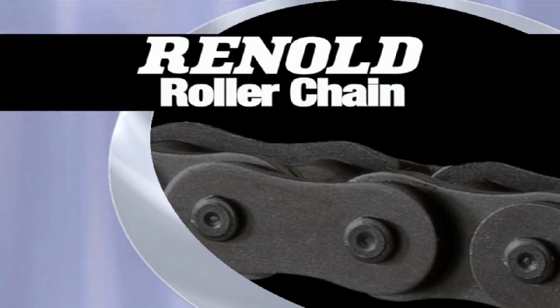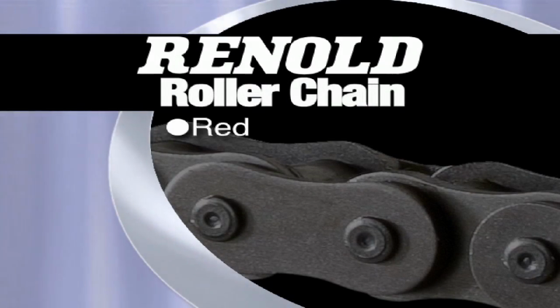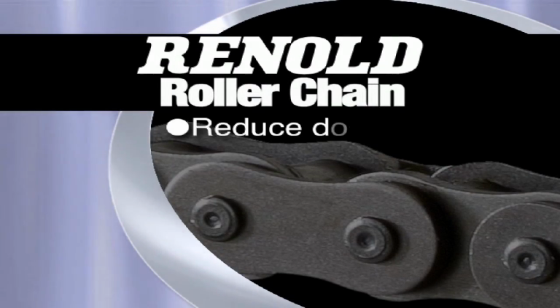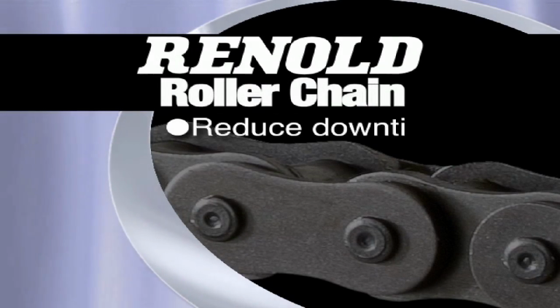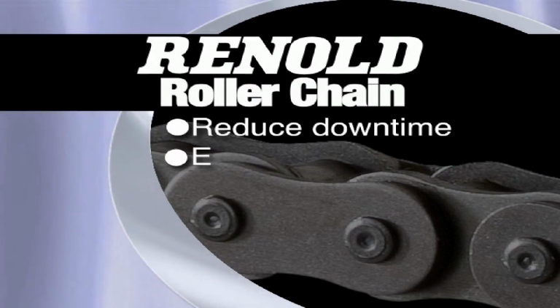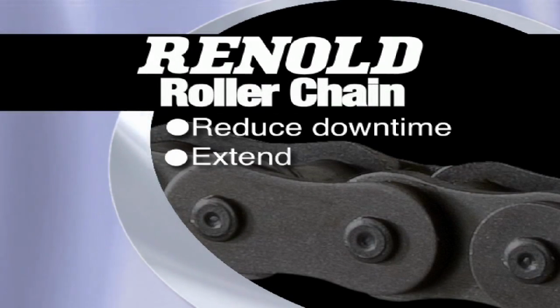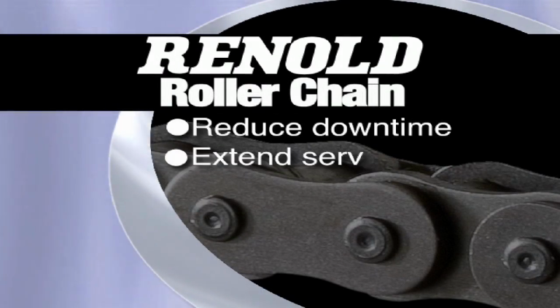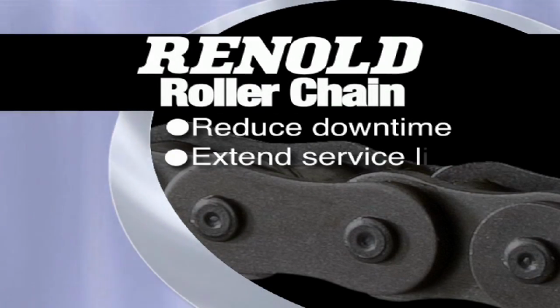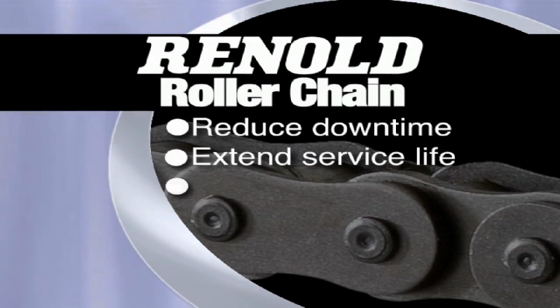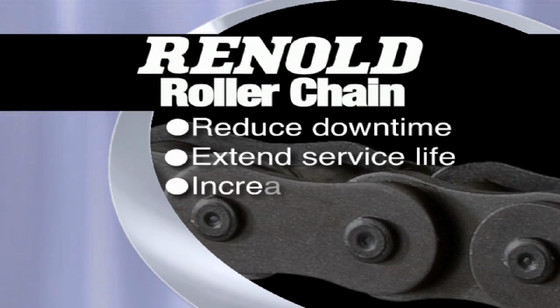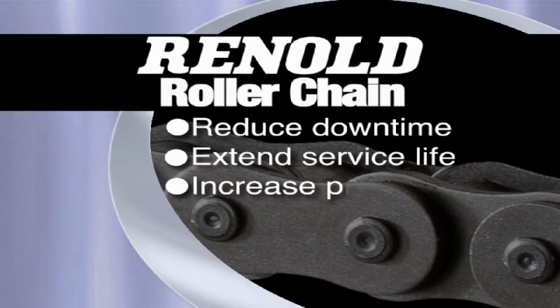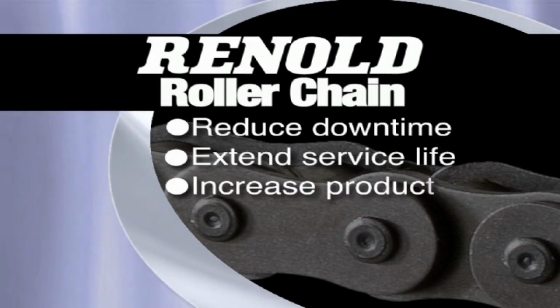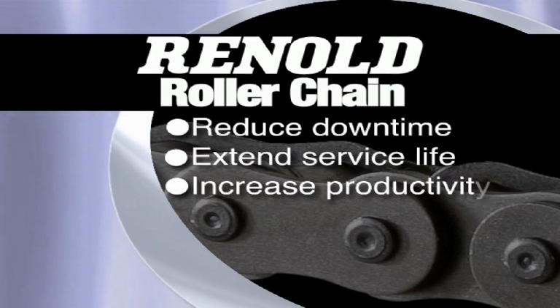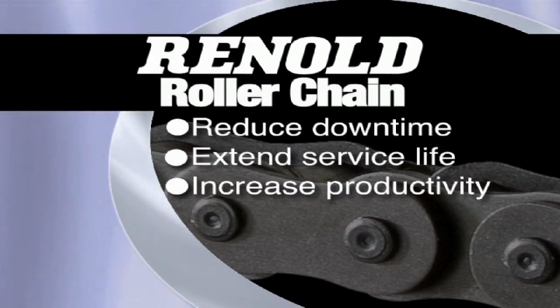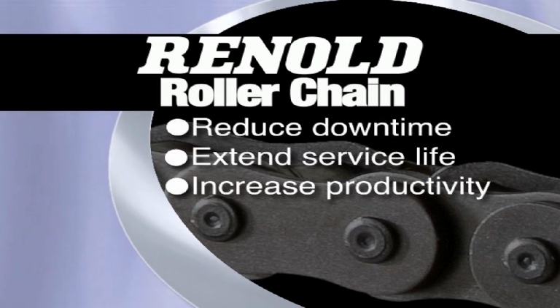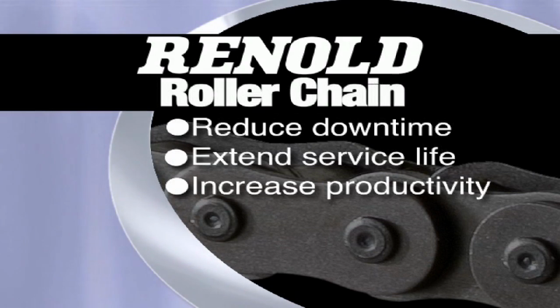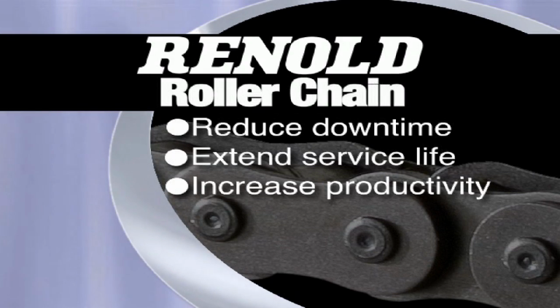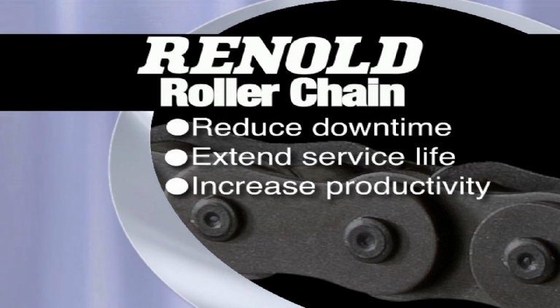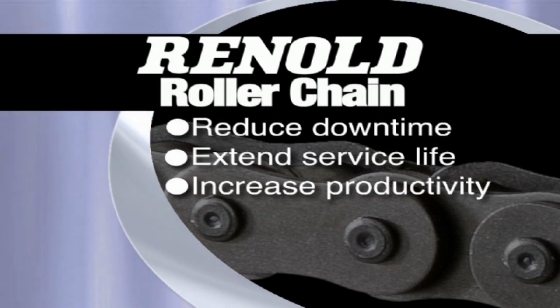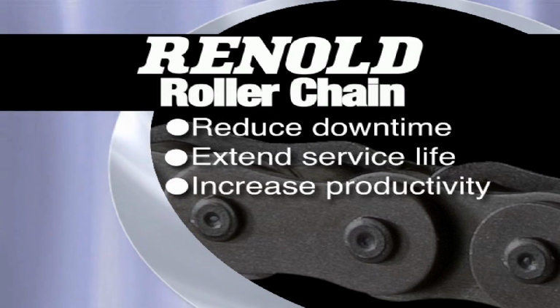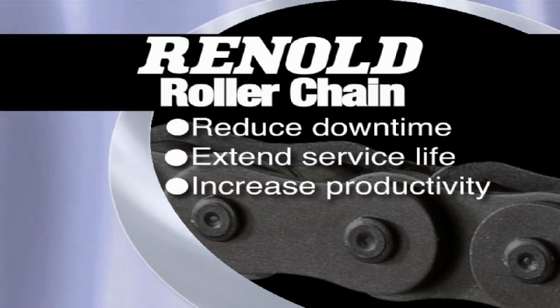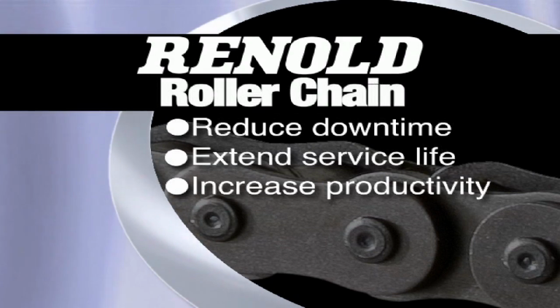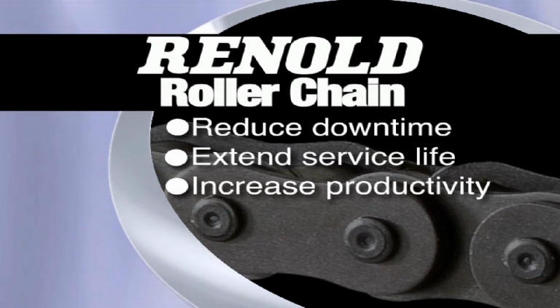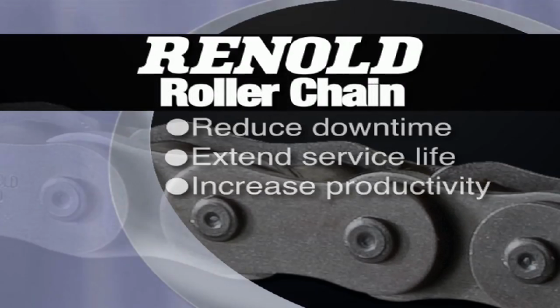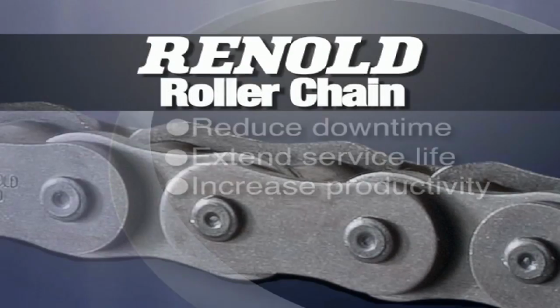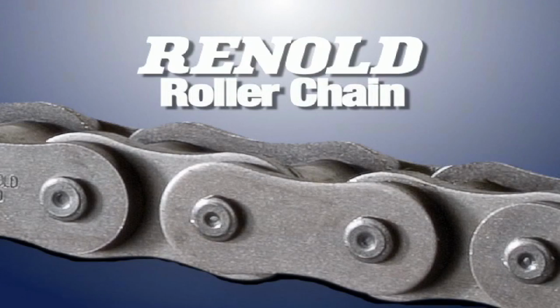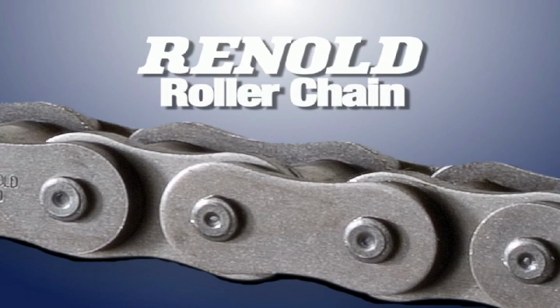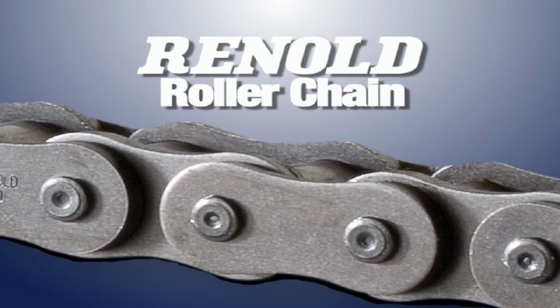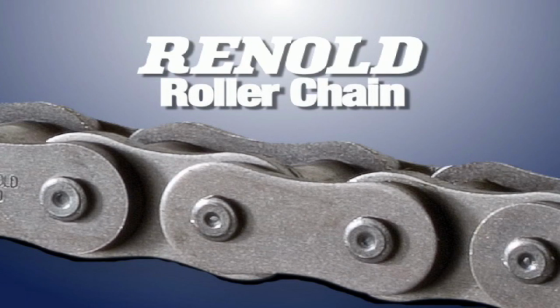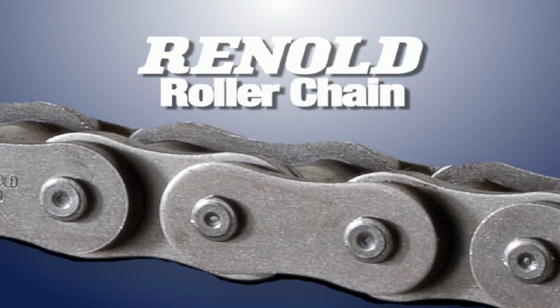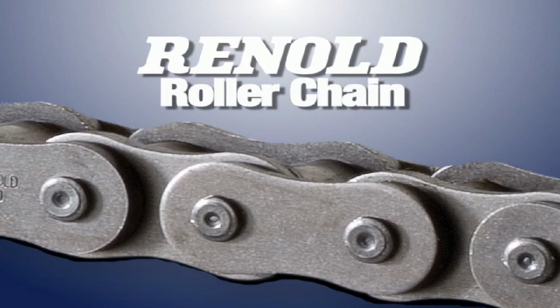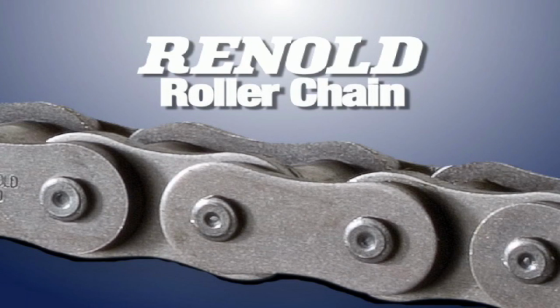Reynolds Roller Chain saves time and money. Invest yours wisely — choose Reynolds Roller Chain.